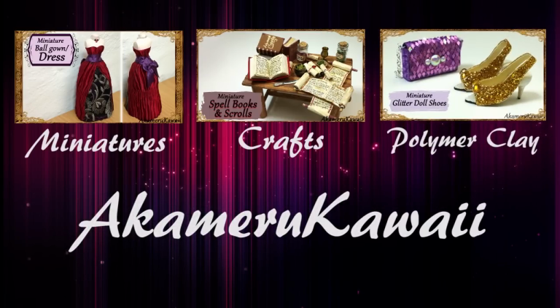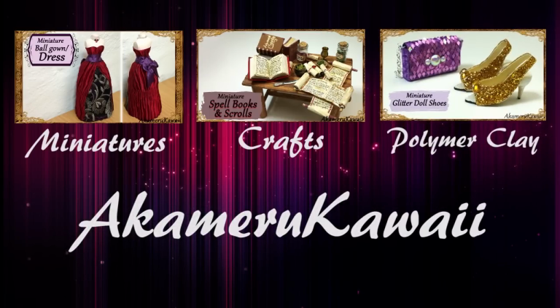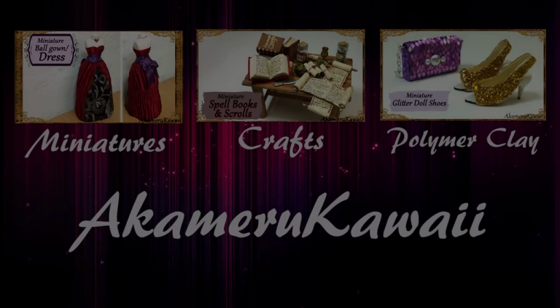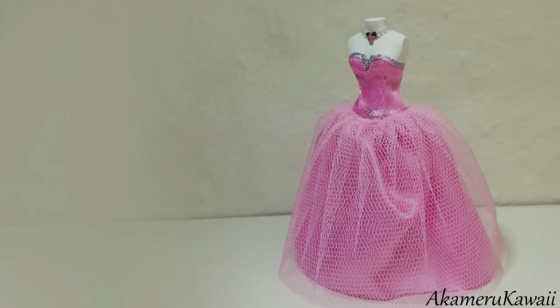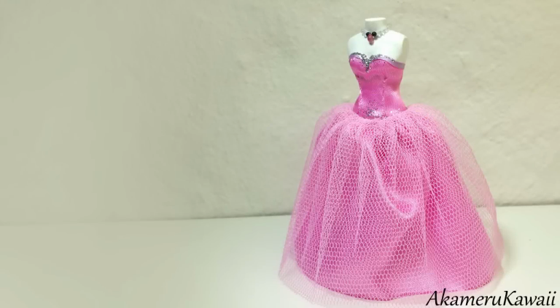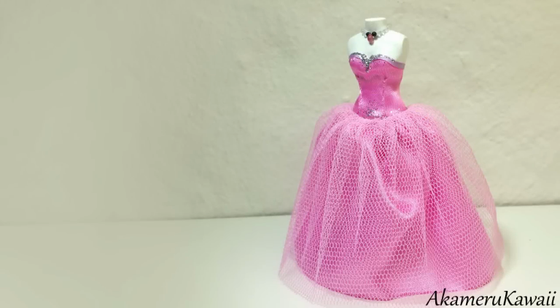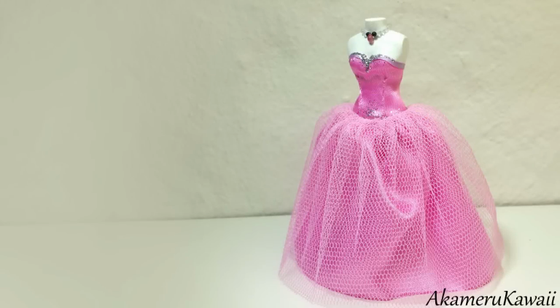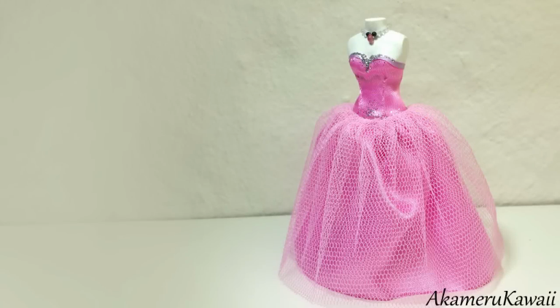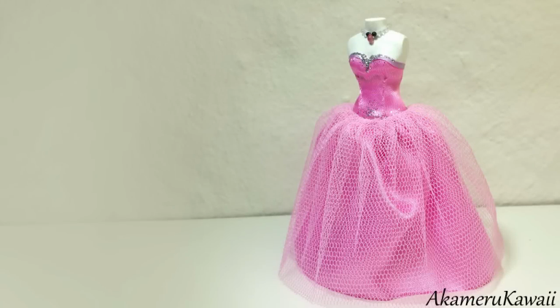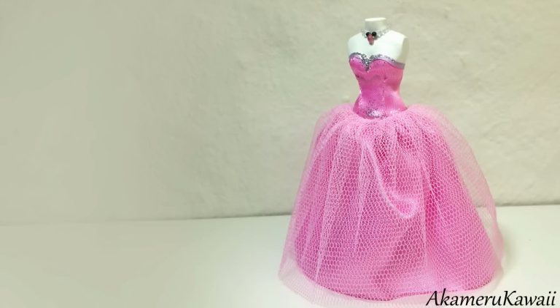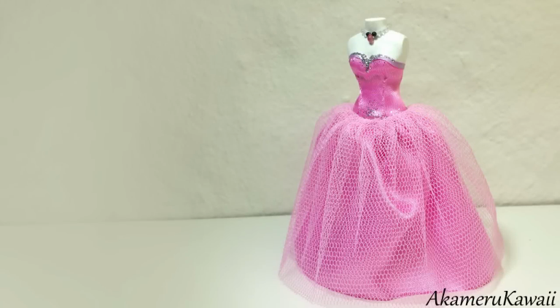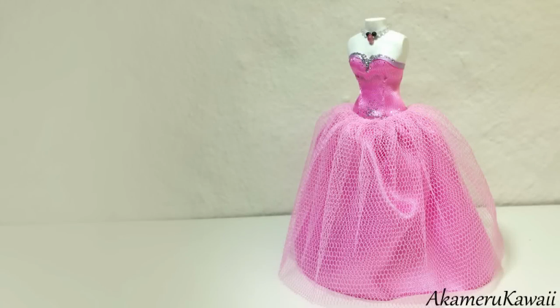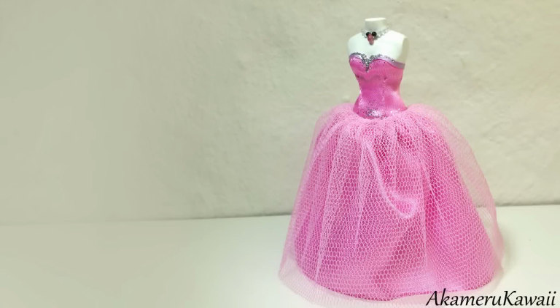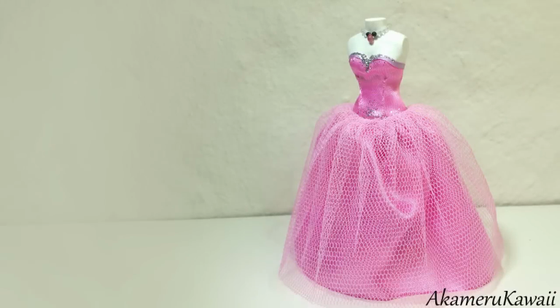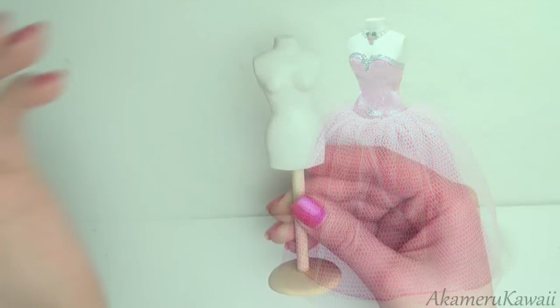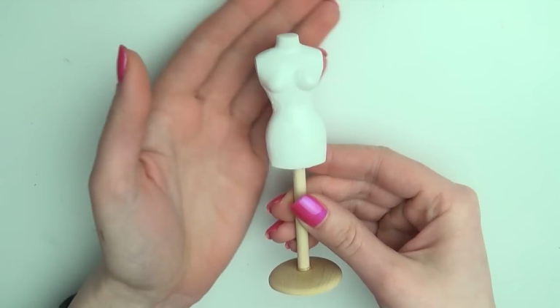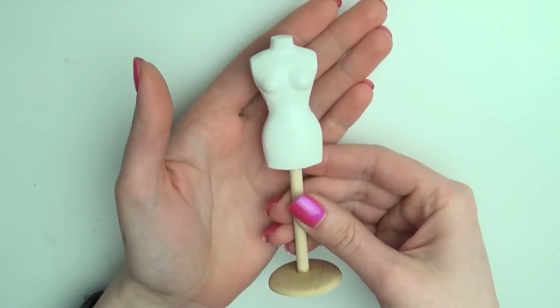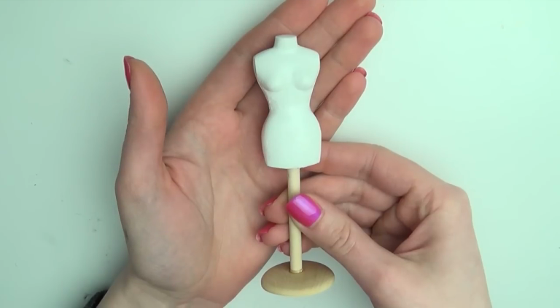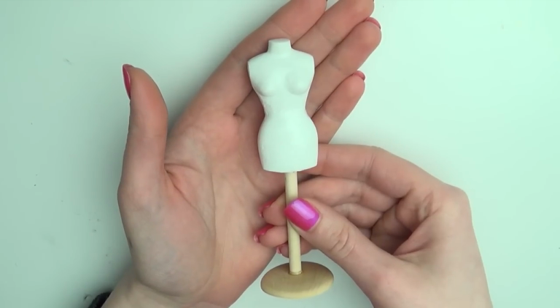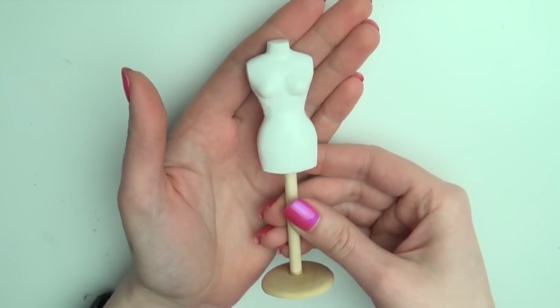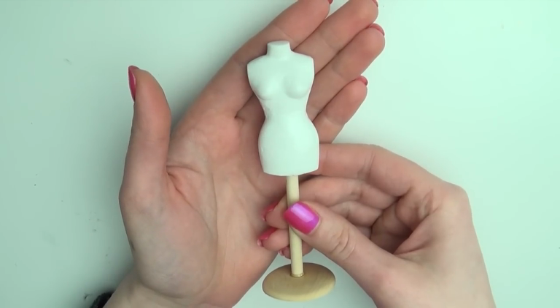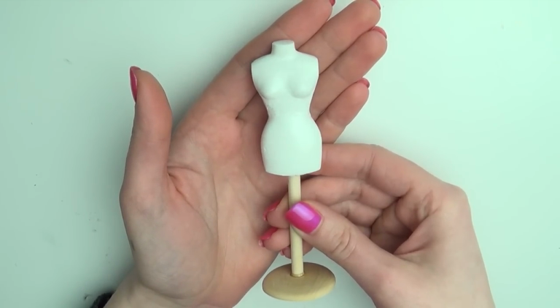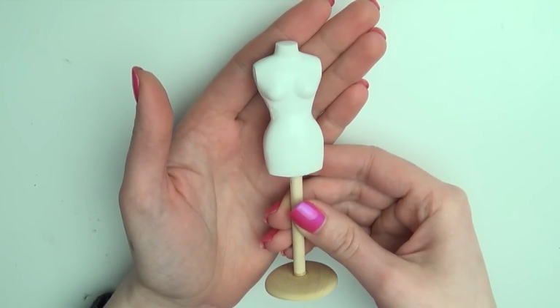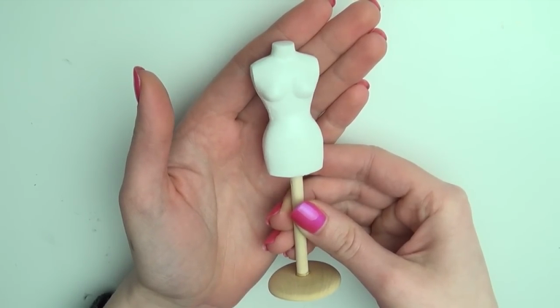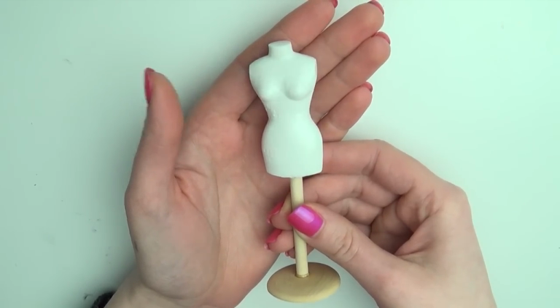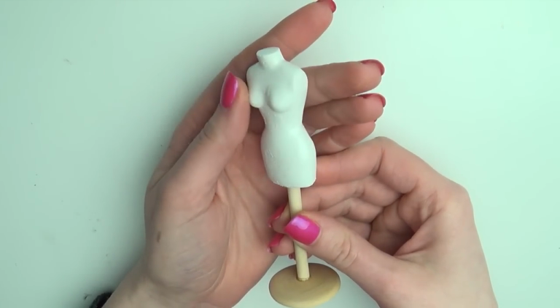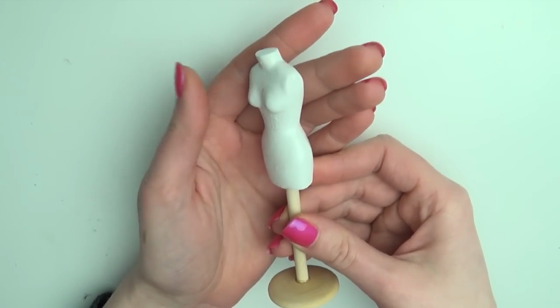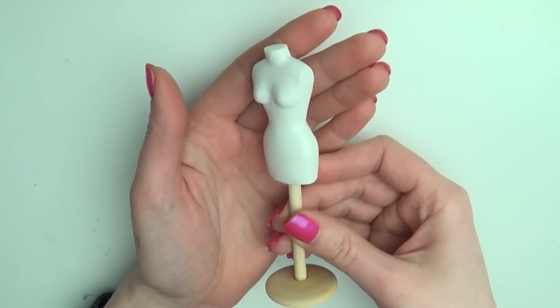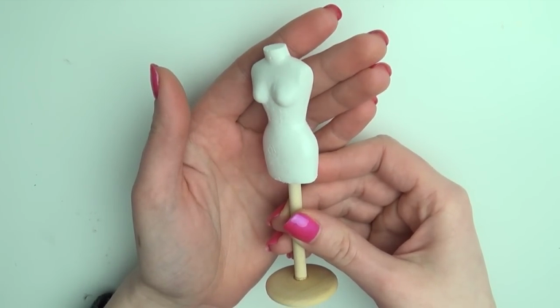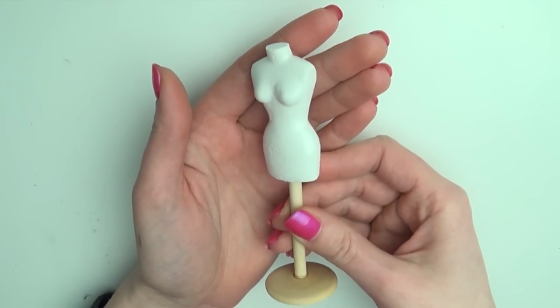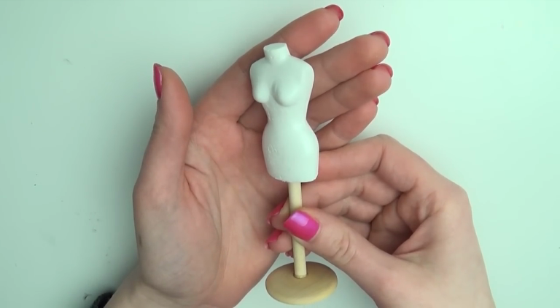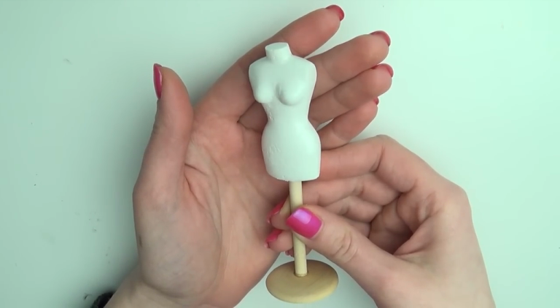Hi guys! Today we're making this pretty miniature prom dress. I'll be working on this miniature dress form that I've shown you how to make in a previous tutorial, but you can use any doll.